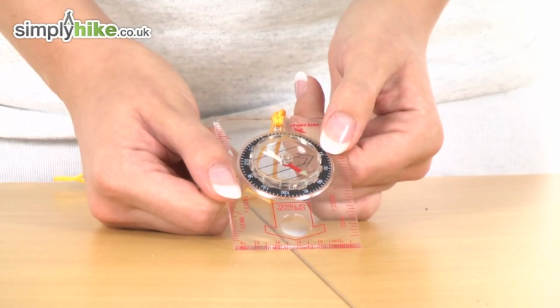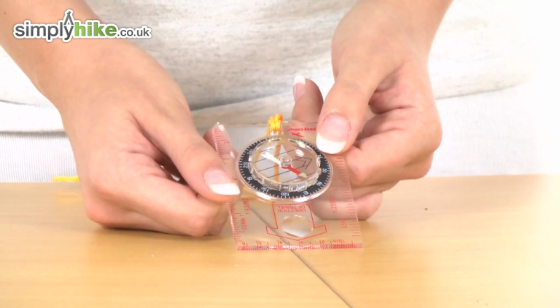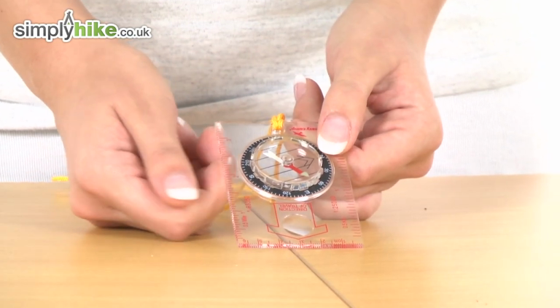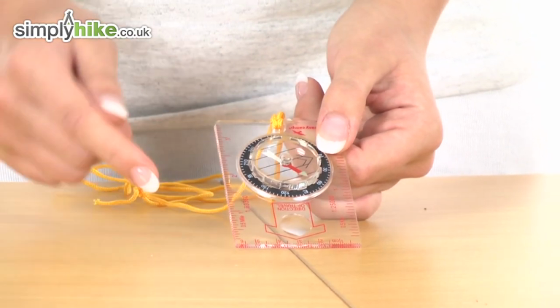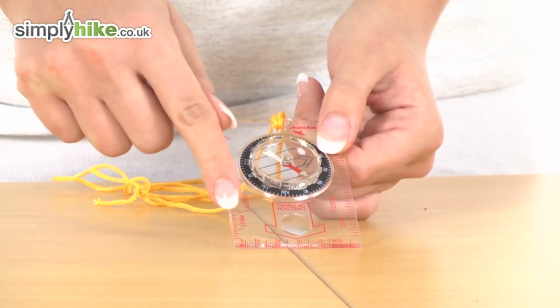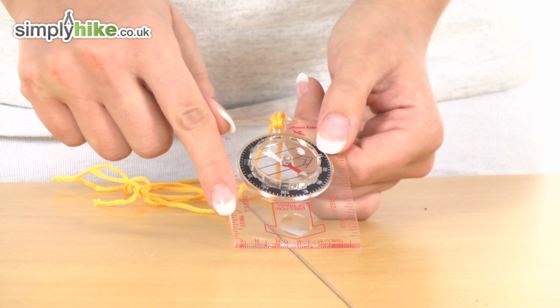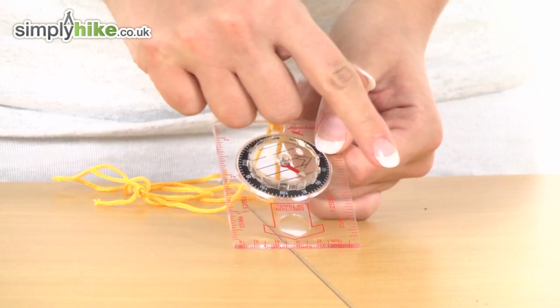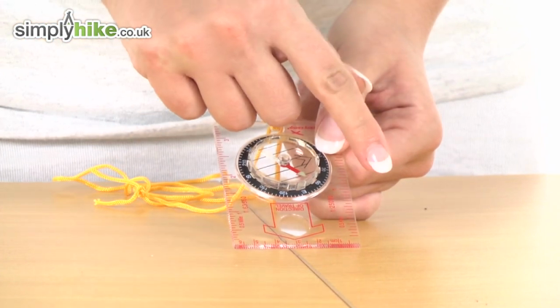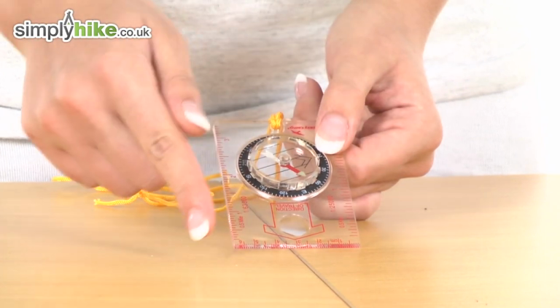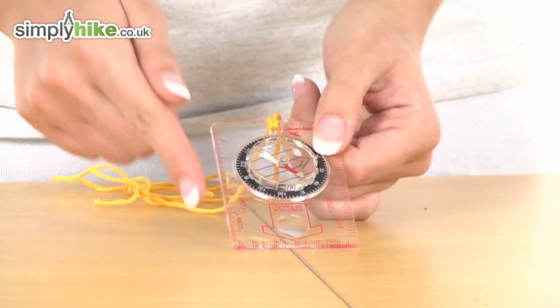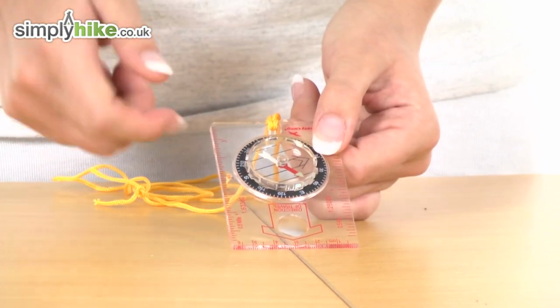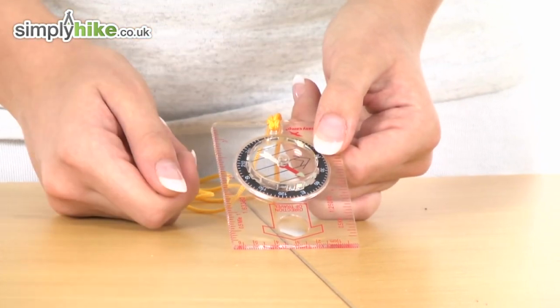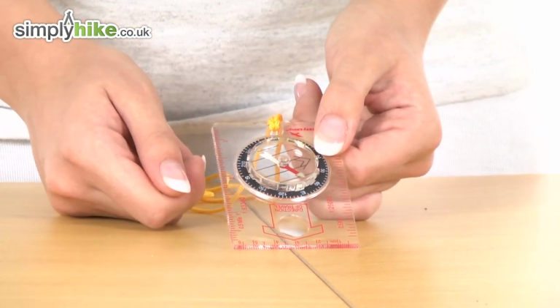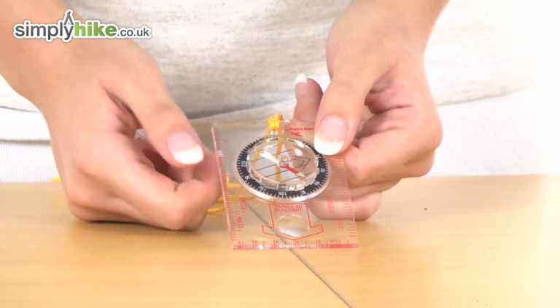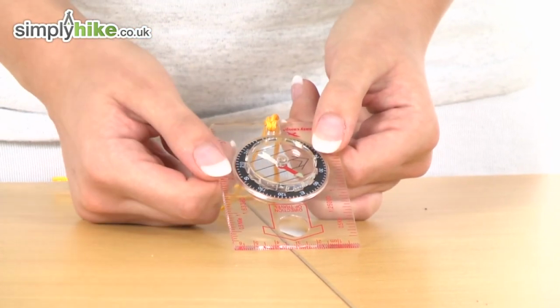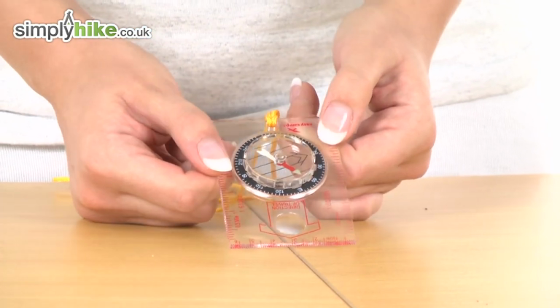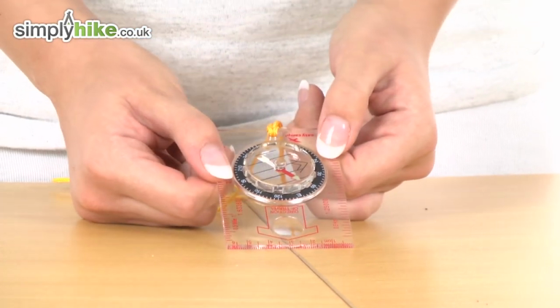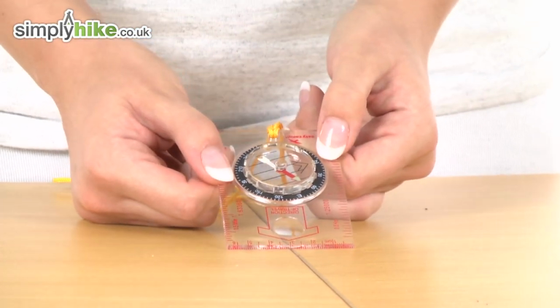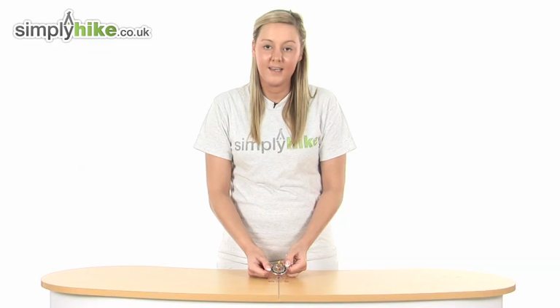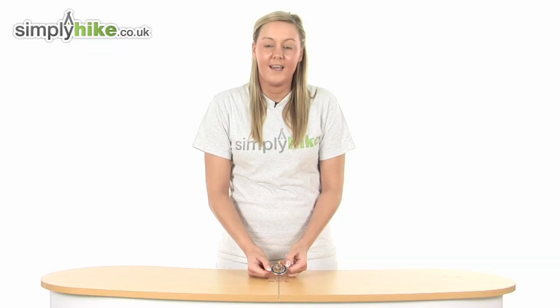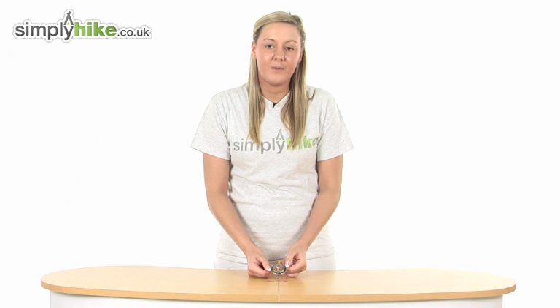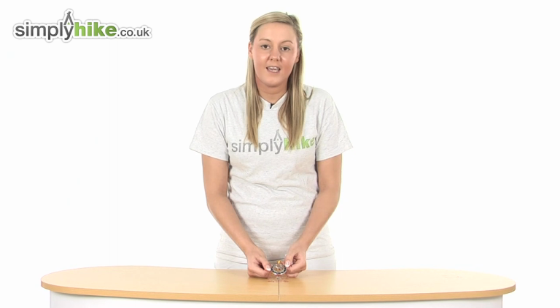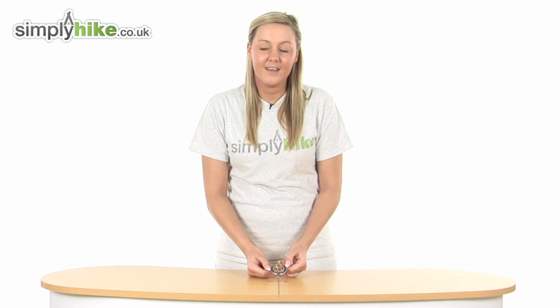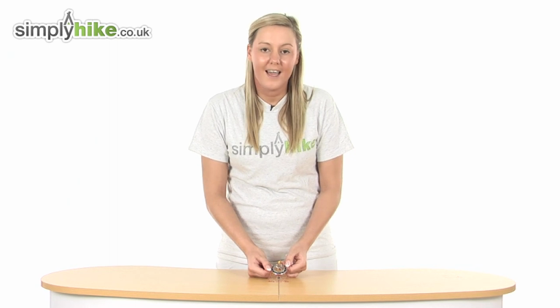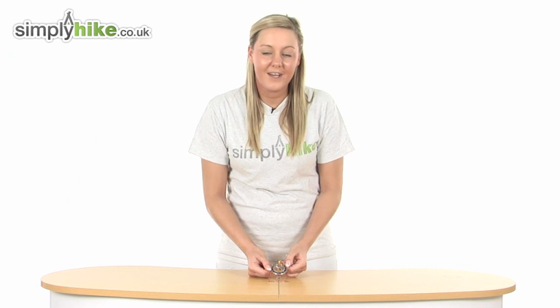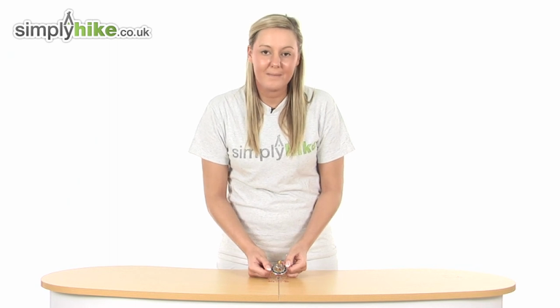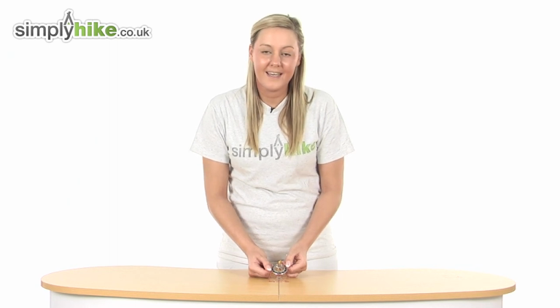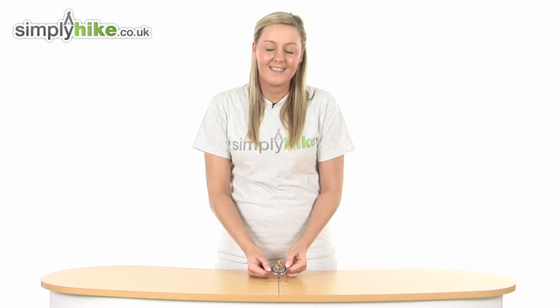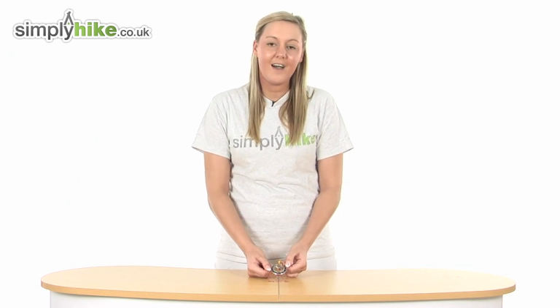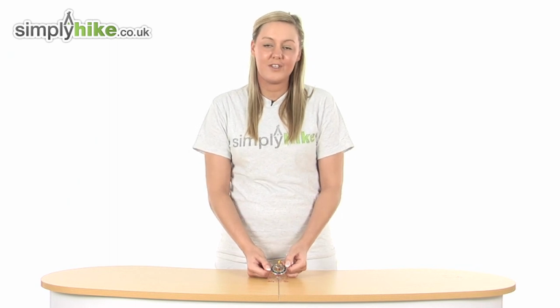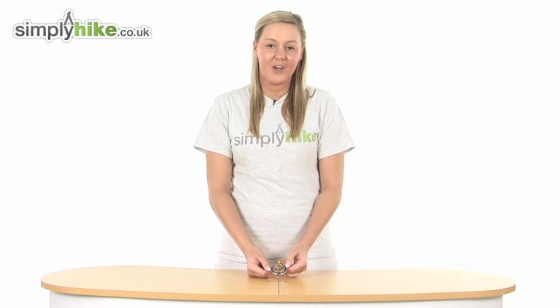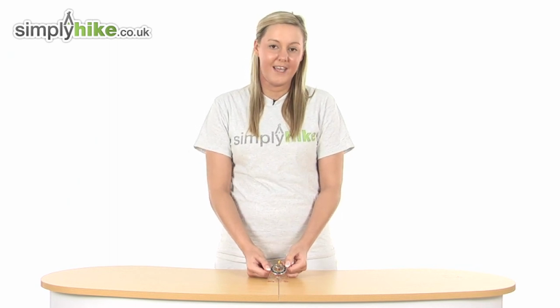It measures at 6.5 centimetres by 8.5 centimetres, so it's a really nice size. If you want to take a look, visit our website at simplyhike.co.uk.